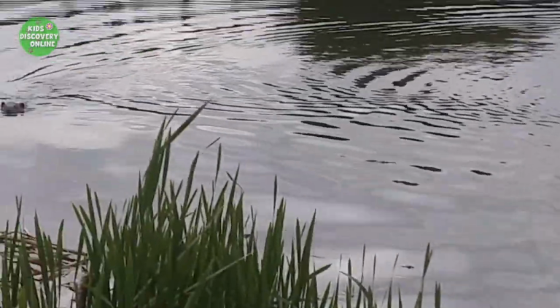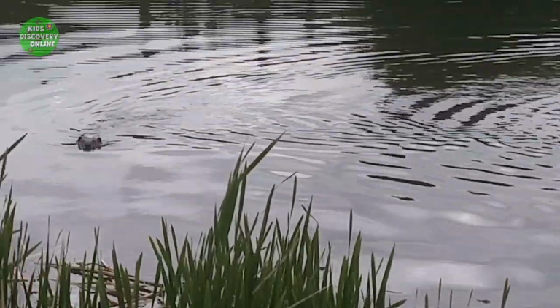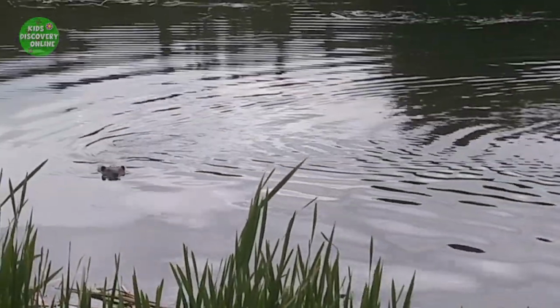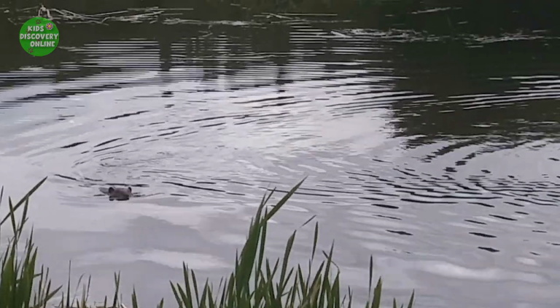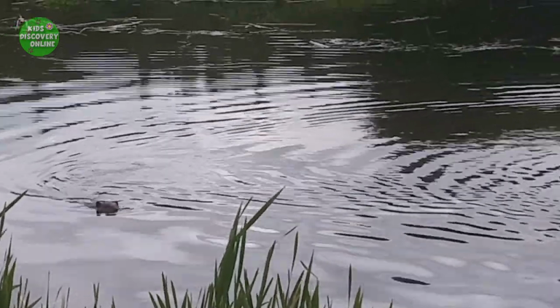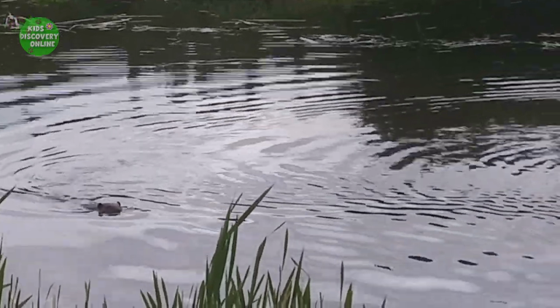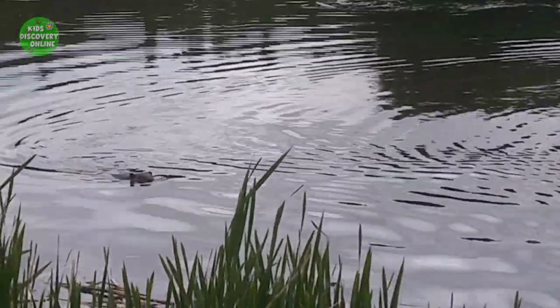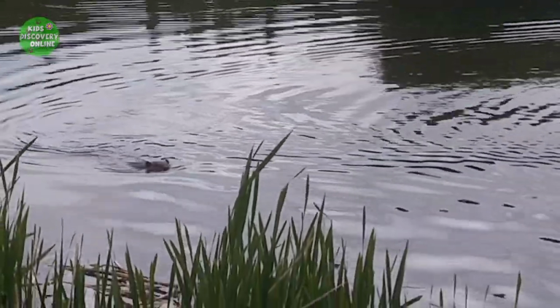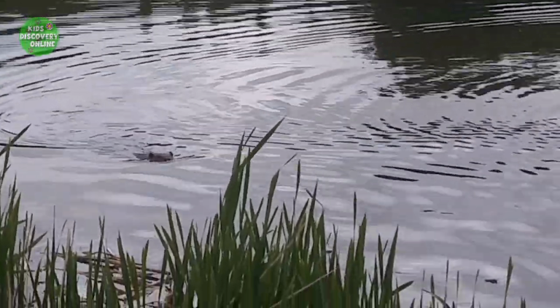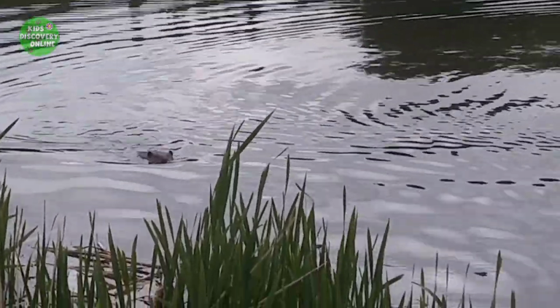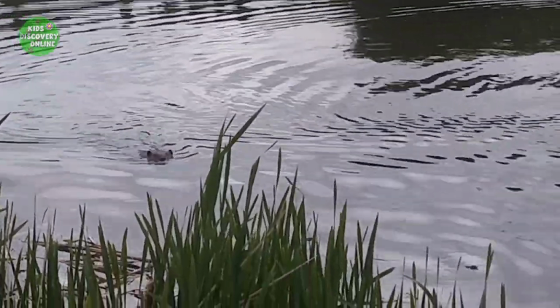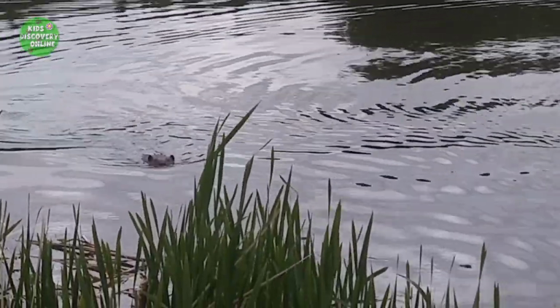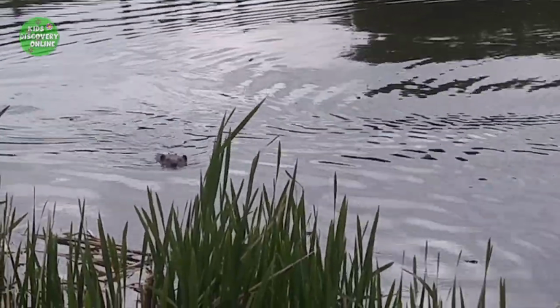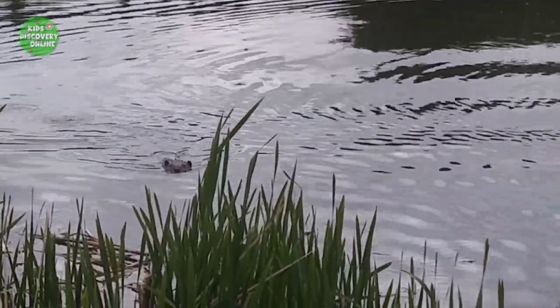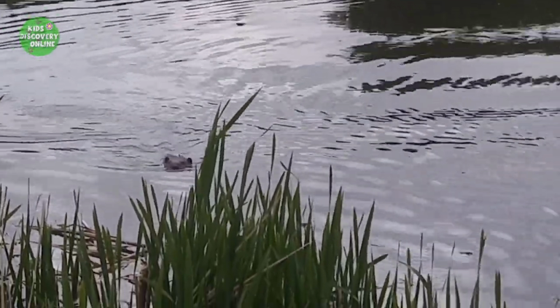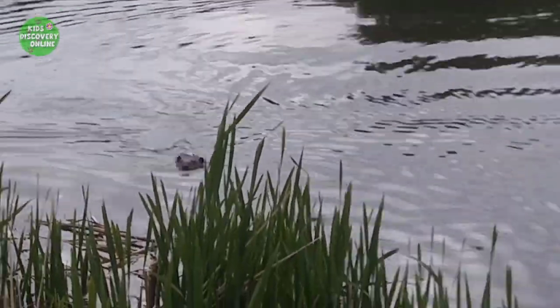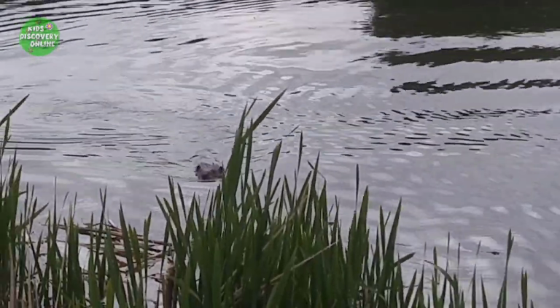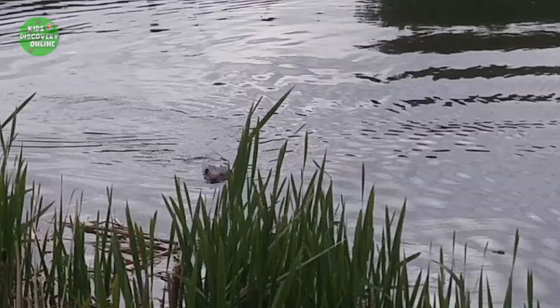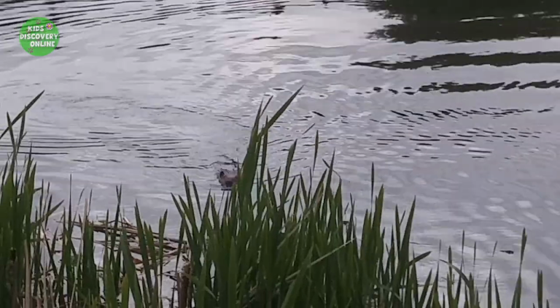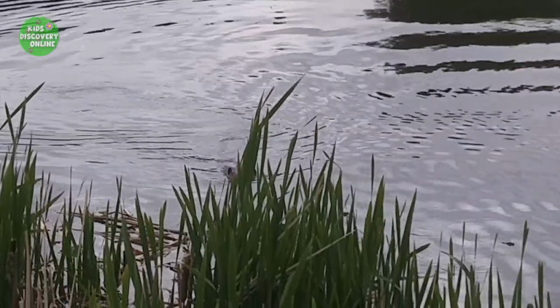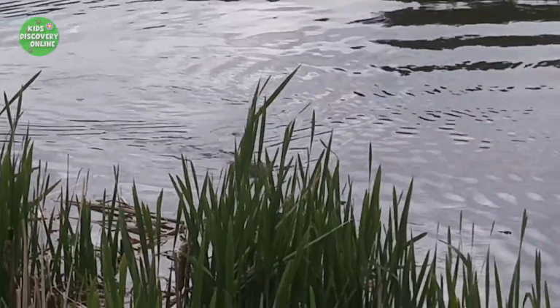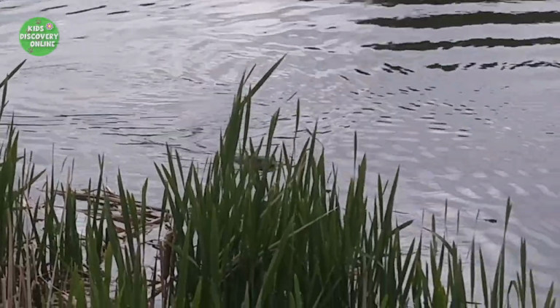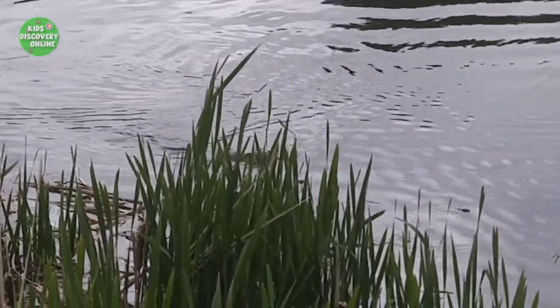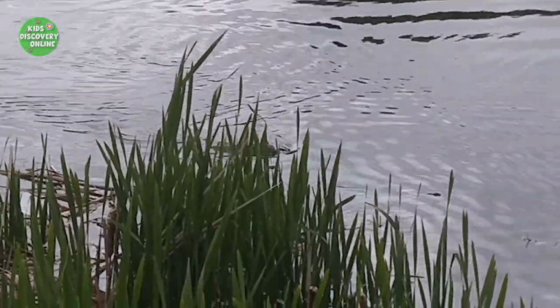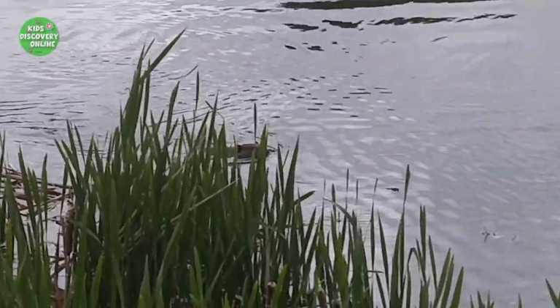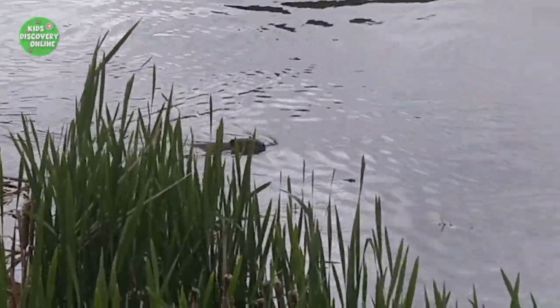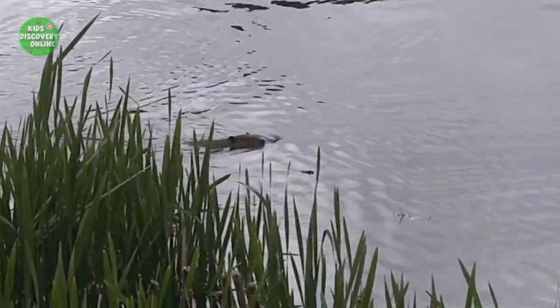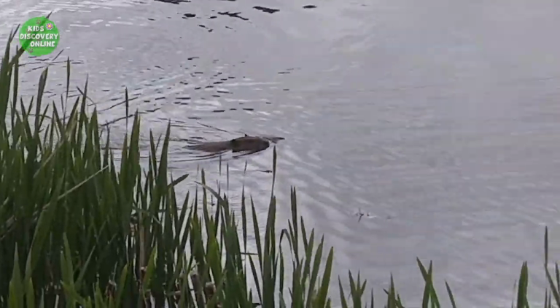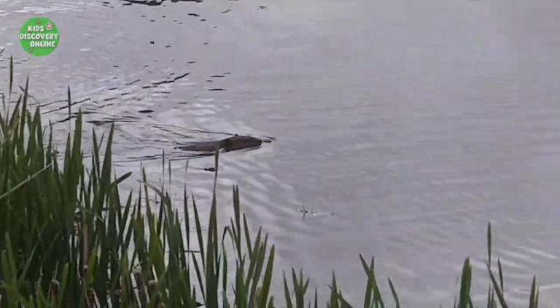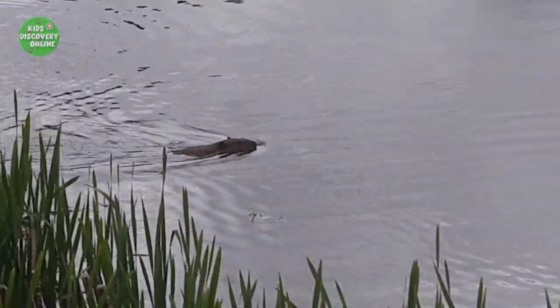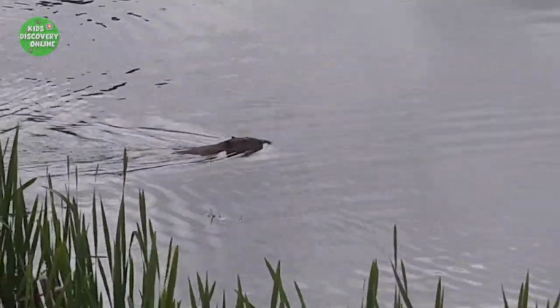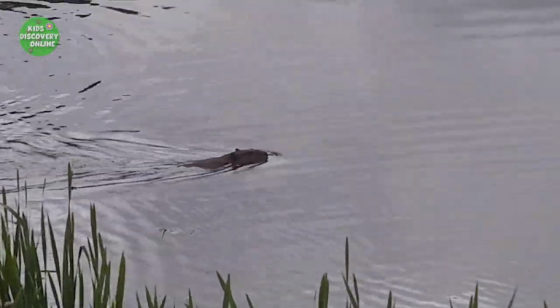What's that? It's a big mouse? Oh, nice to meet you, my friend! I am not a big mouse! Haha! I'm a beaver!